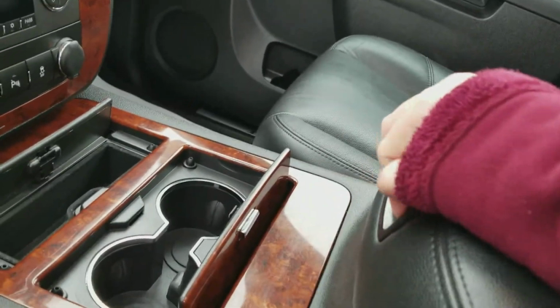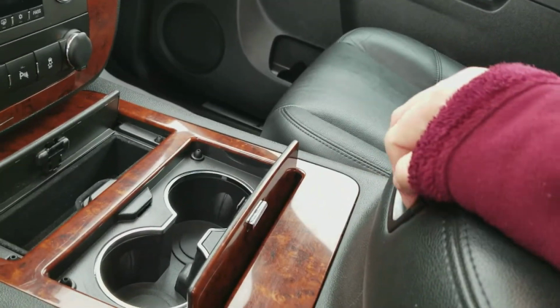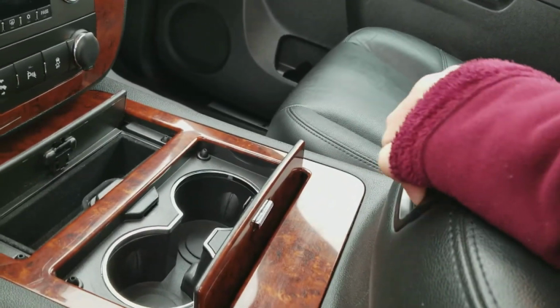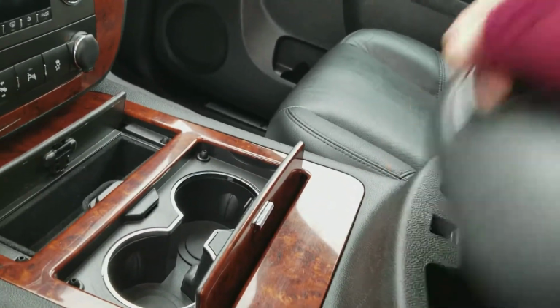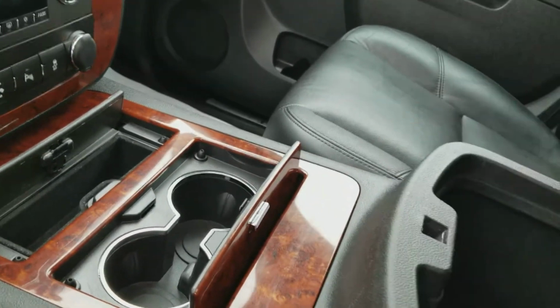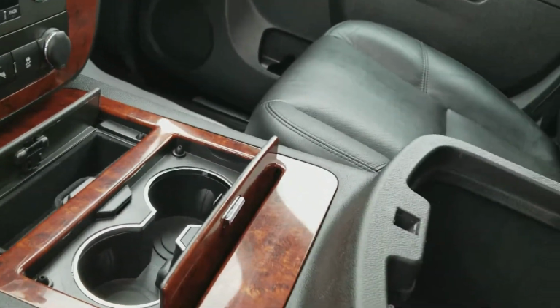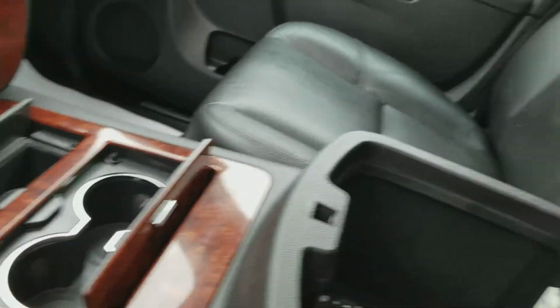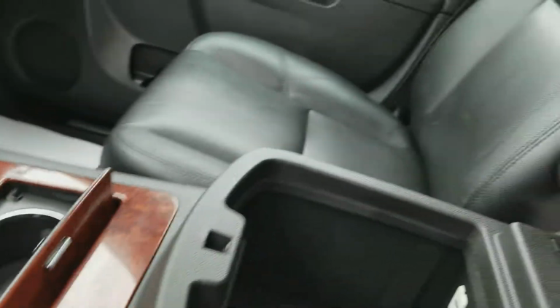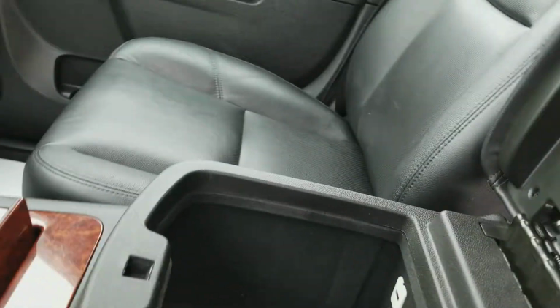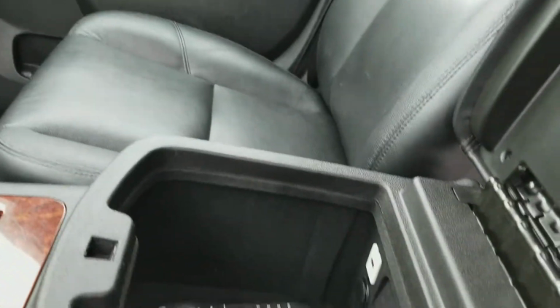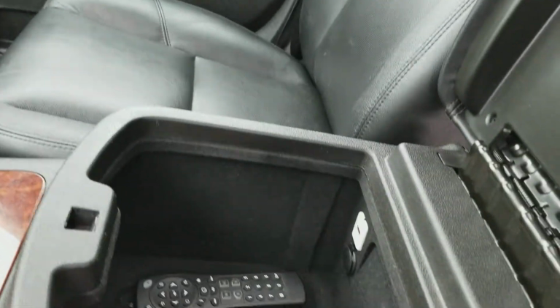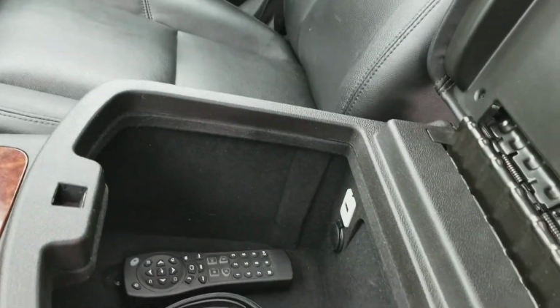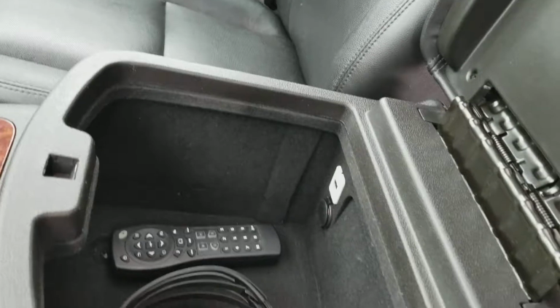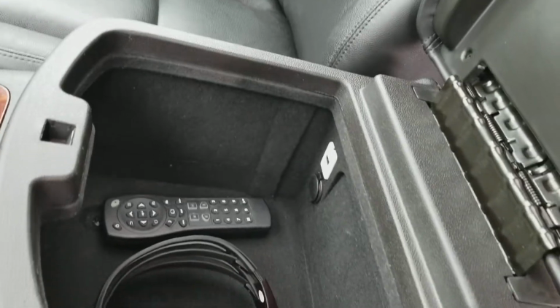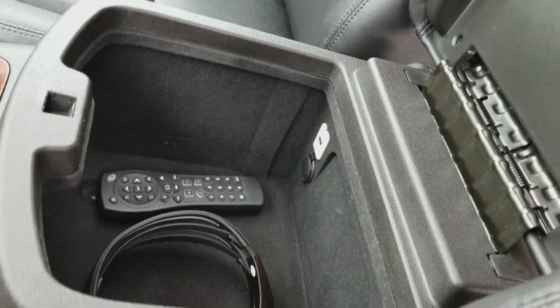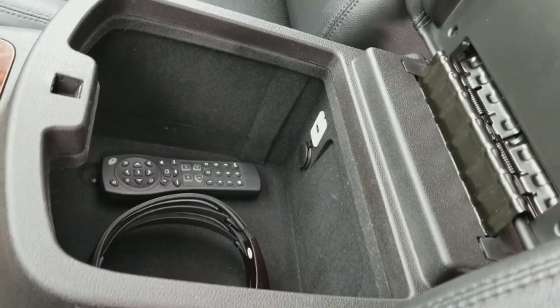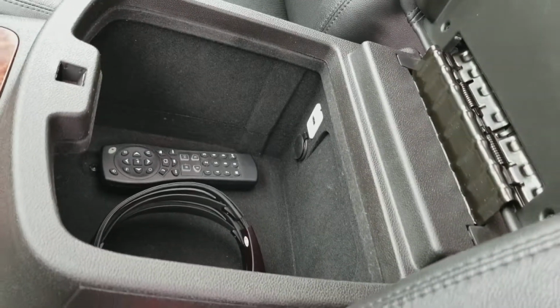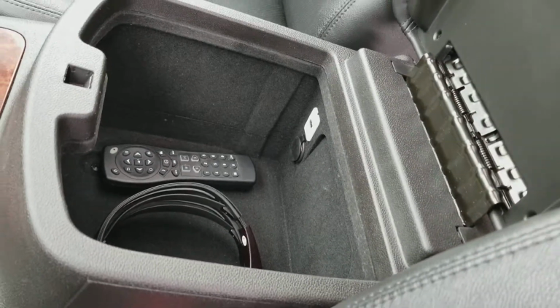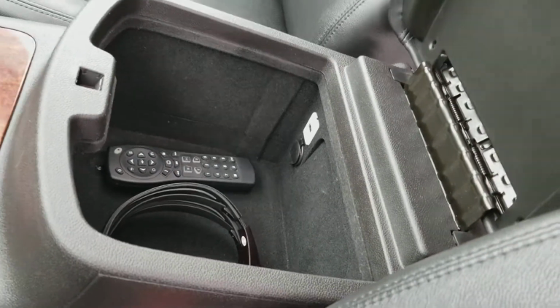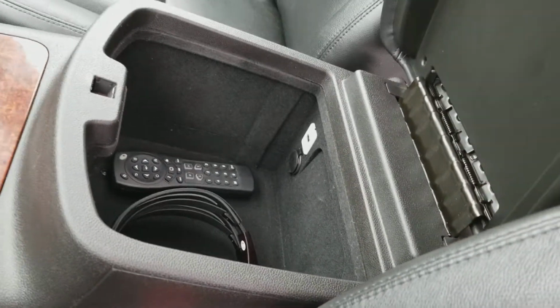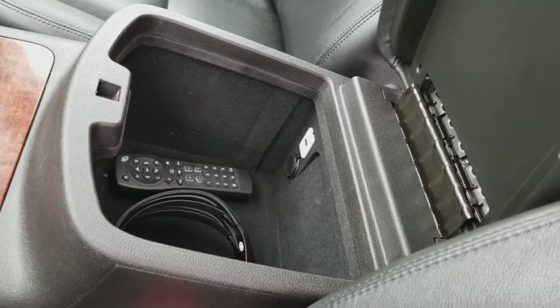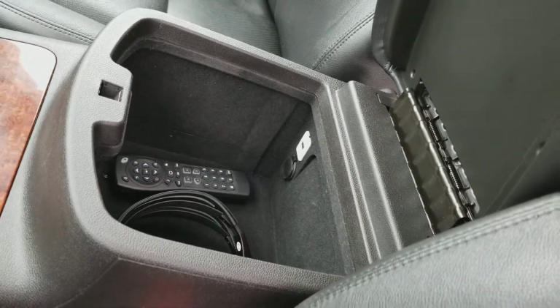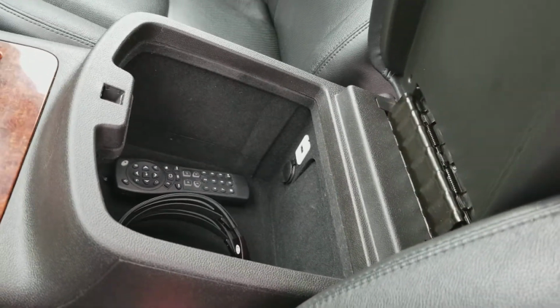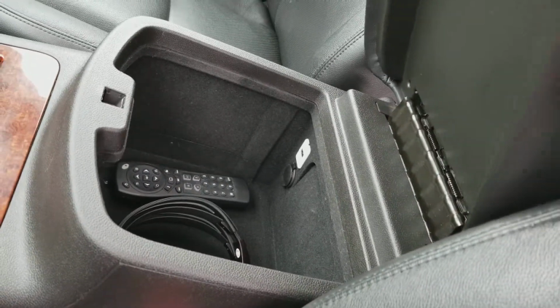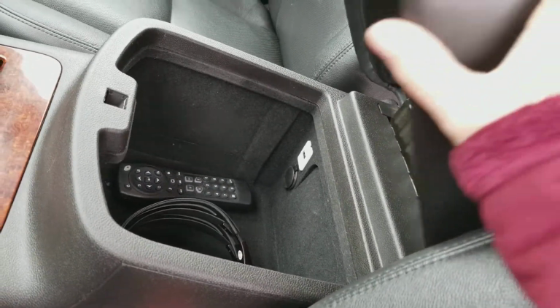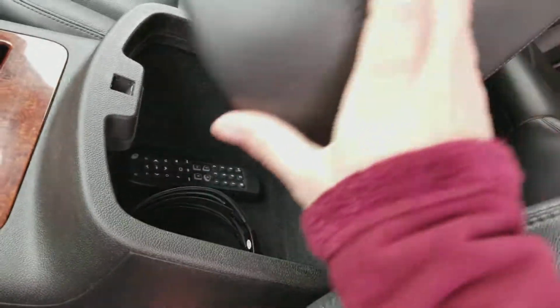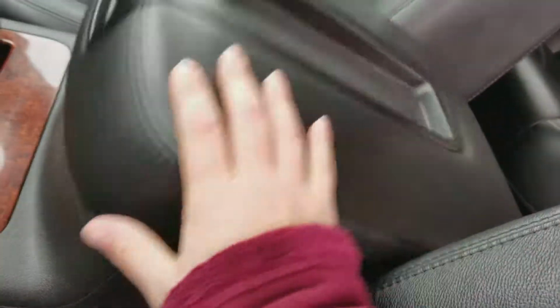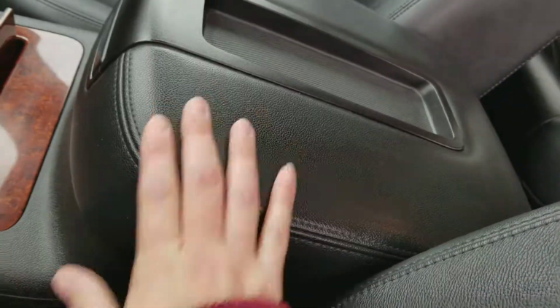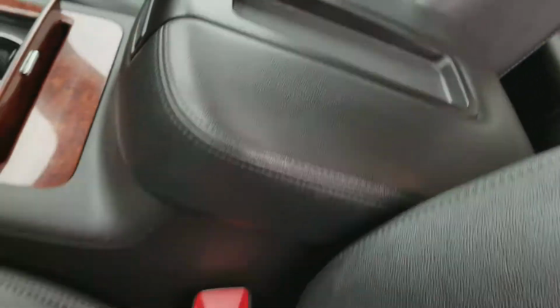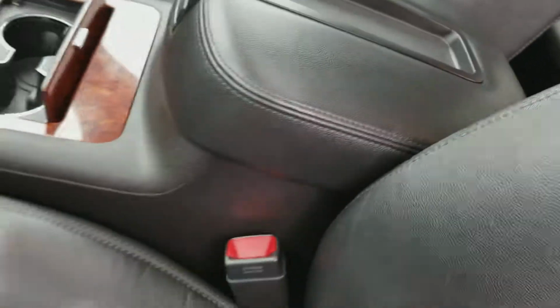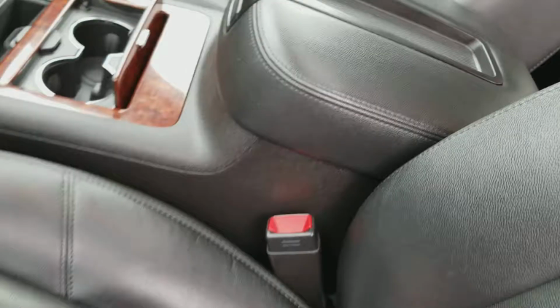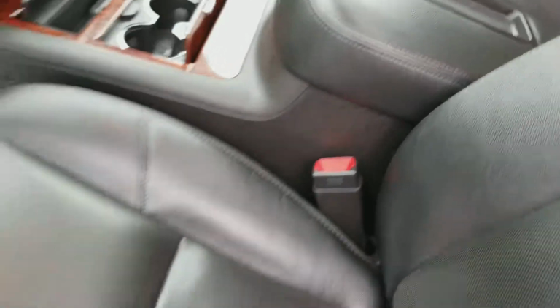You do have extra storage in here. There's a USB port, and this does have a DVD system in it. You have the remote and both sets of headphones.